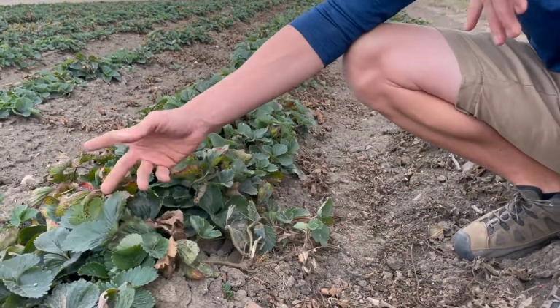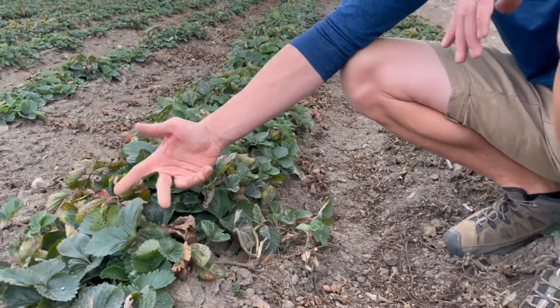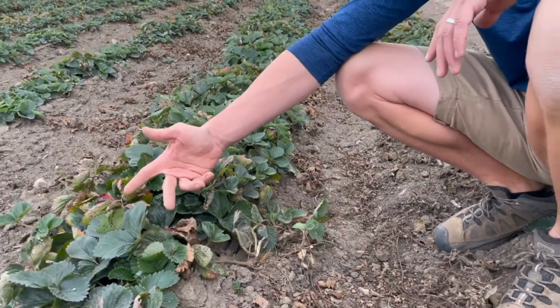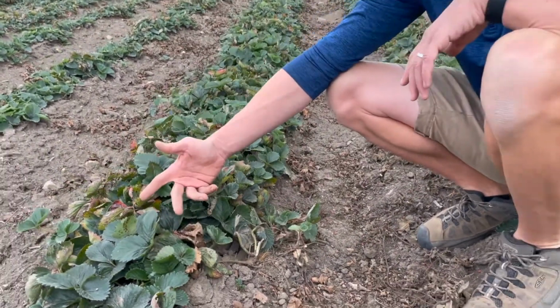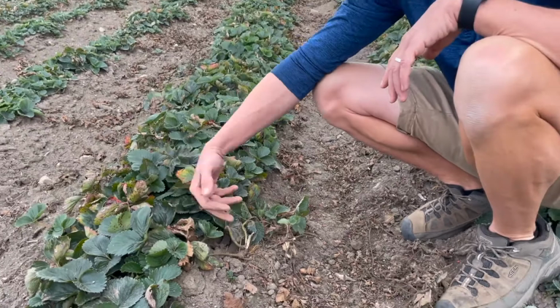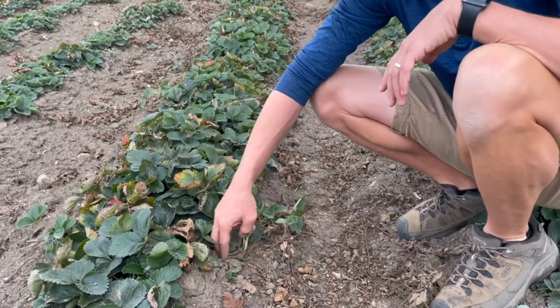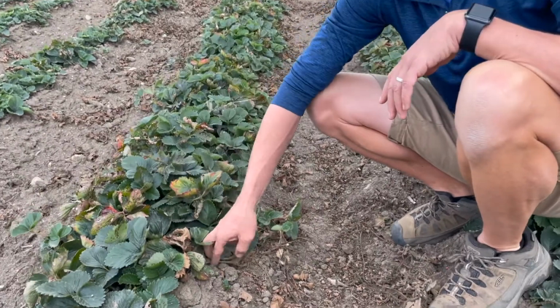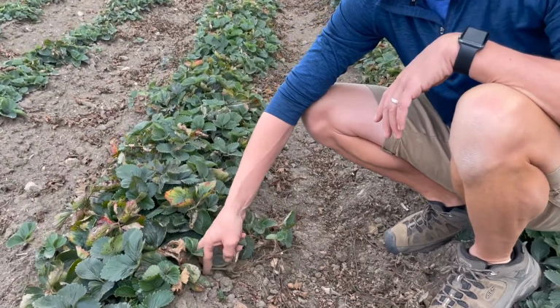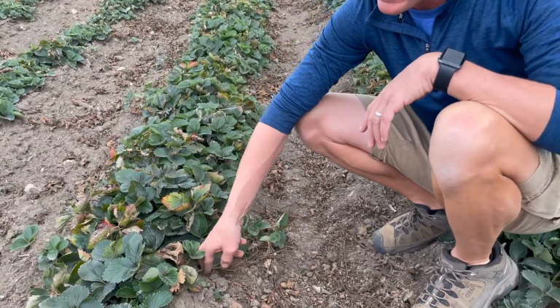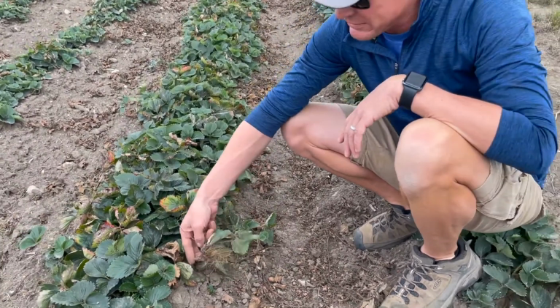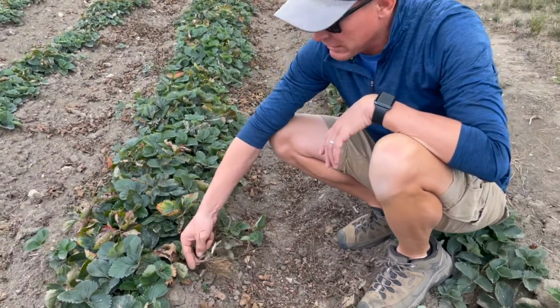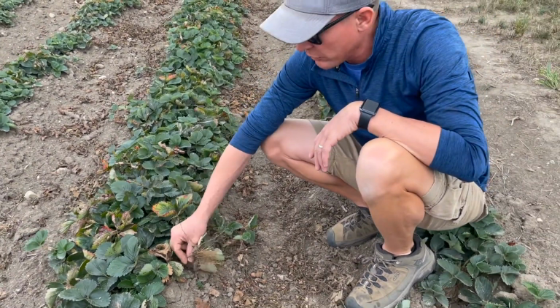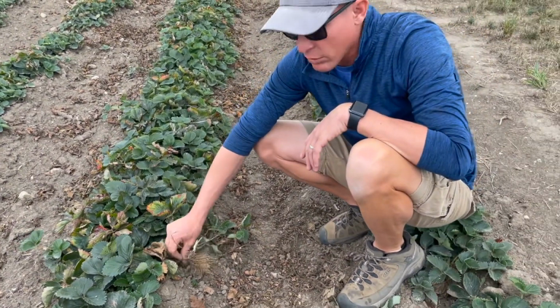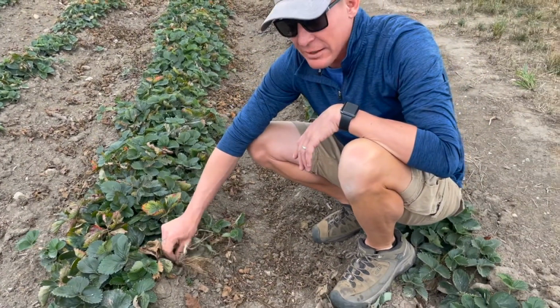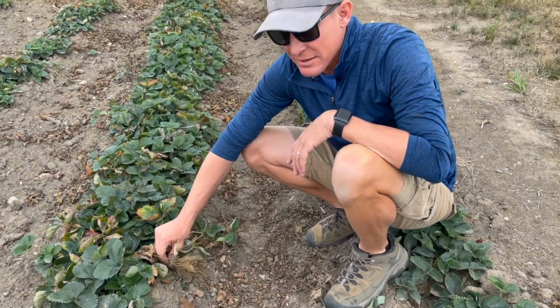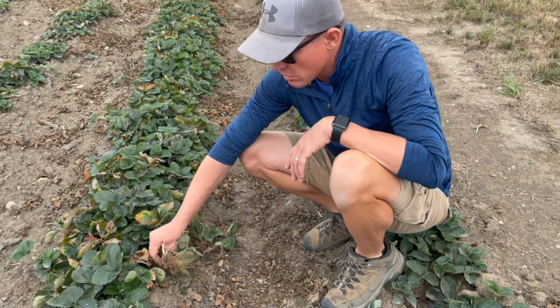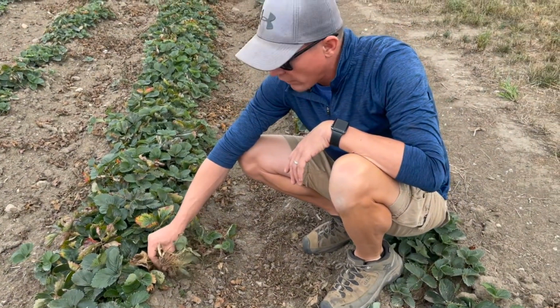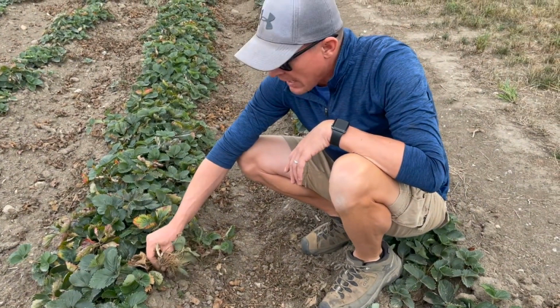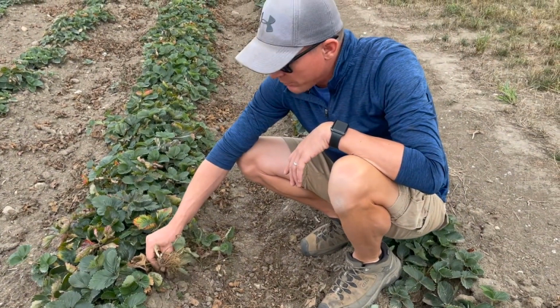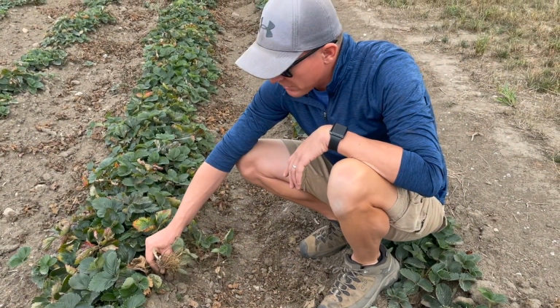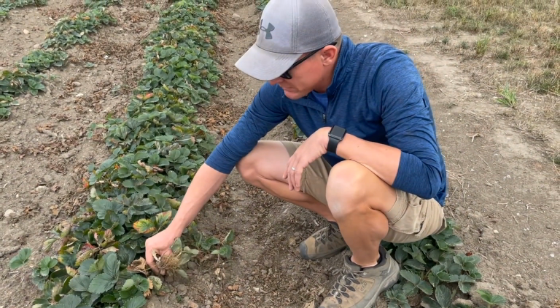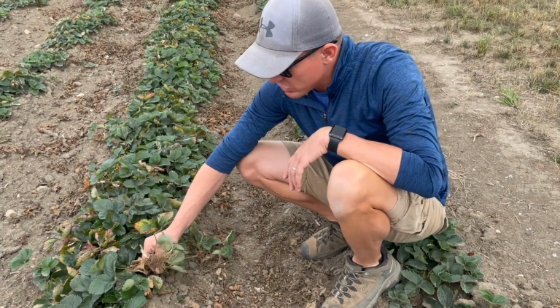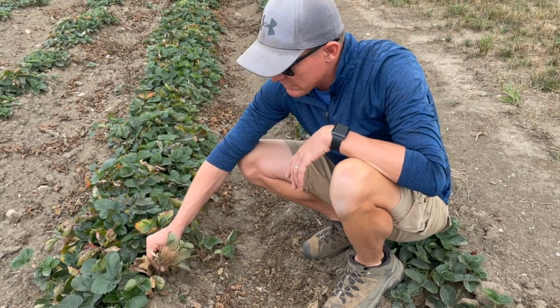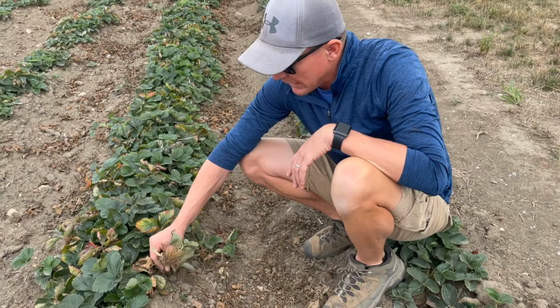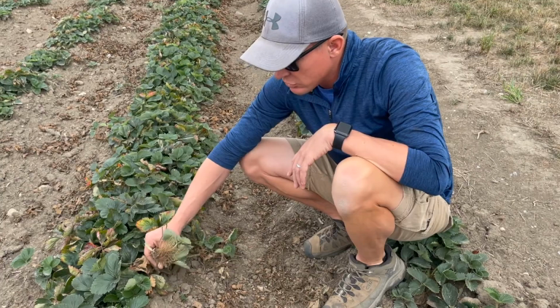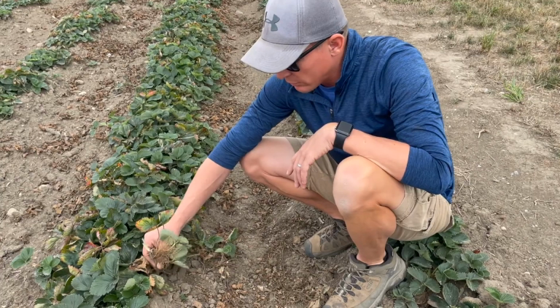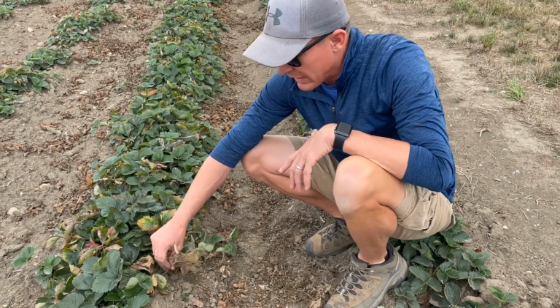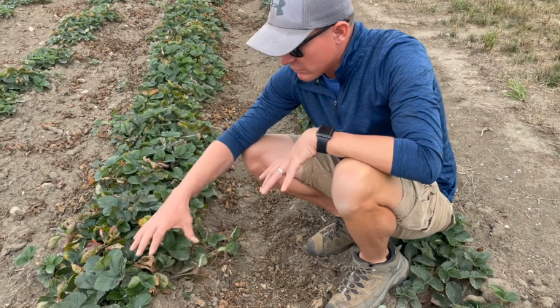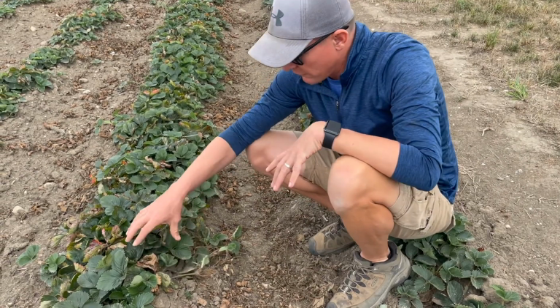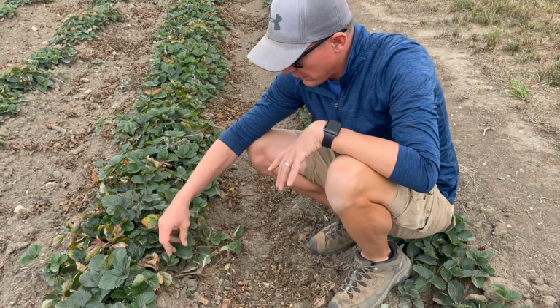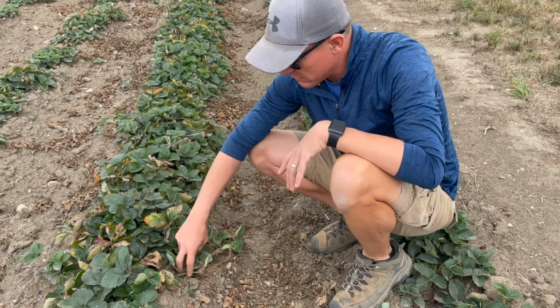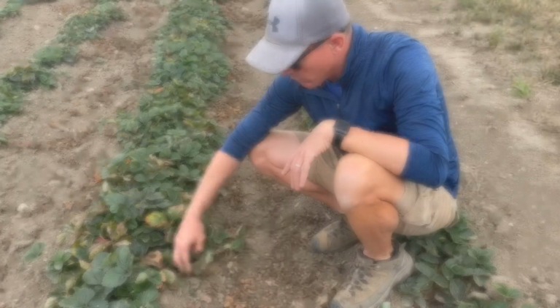Once we cut those blossoms off, the plant kicks into gear thinking the season's over, and it puts all its energy into making daughter plants to really fill in this row.